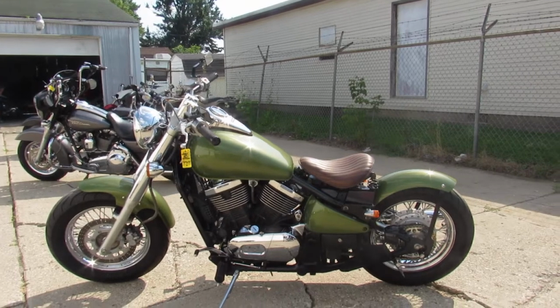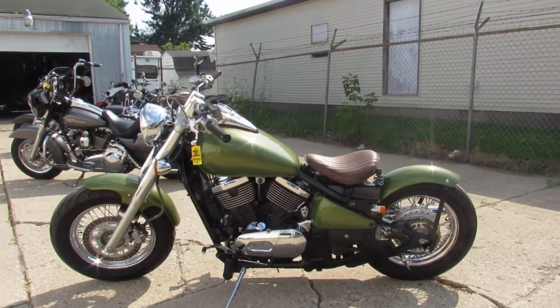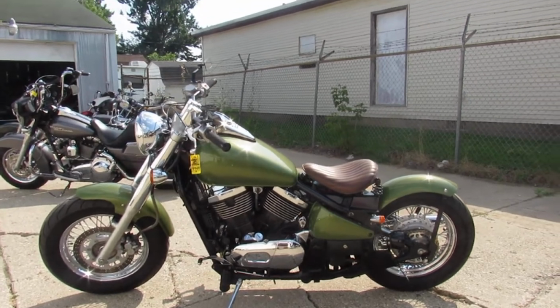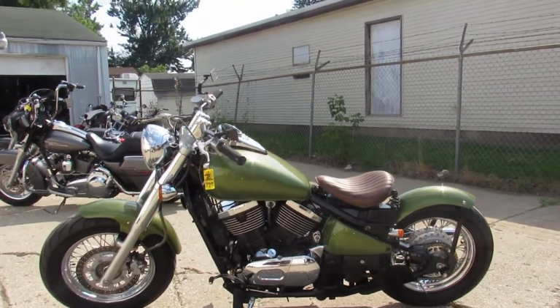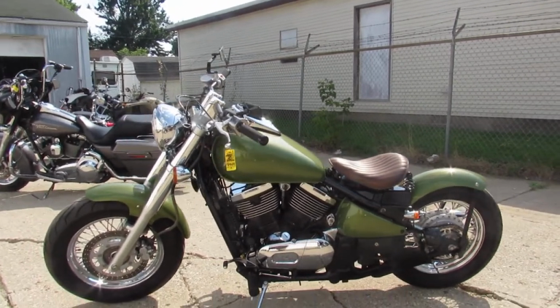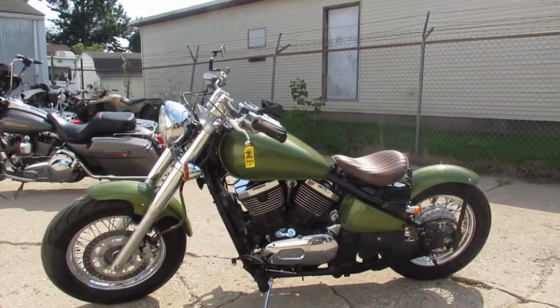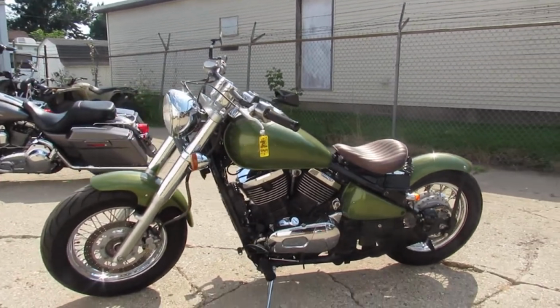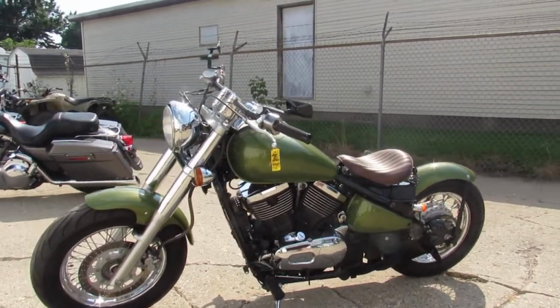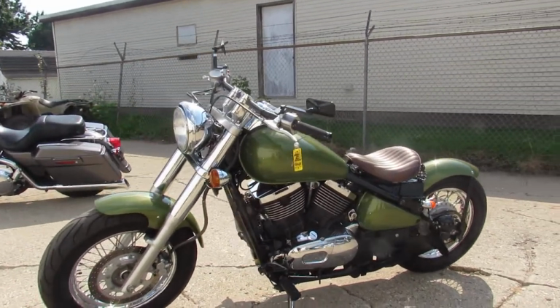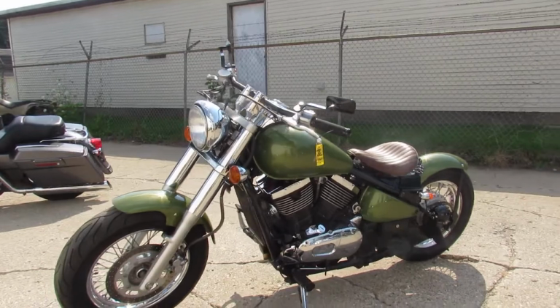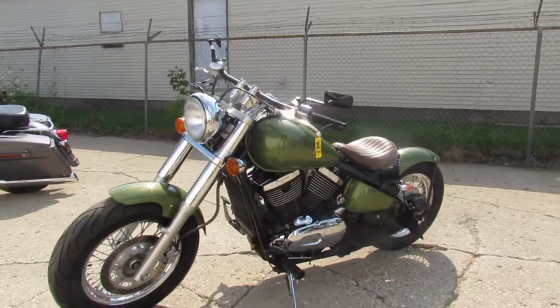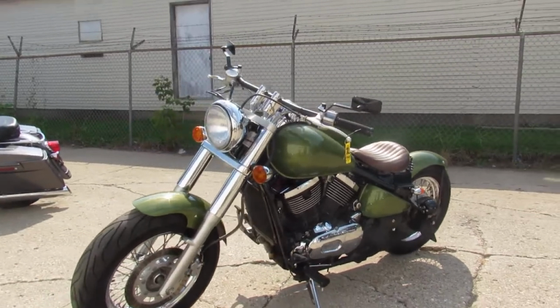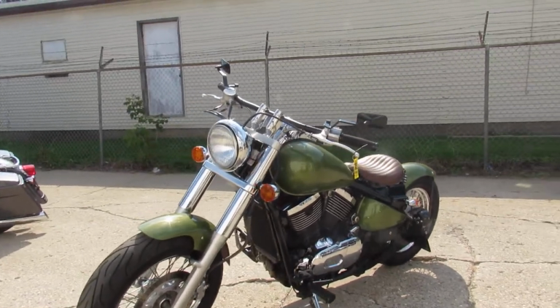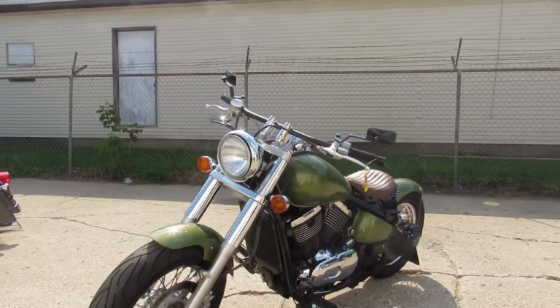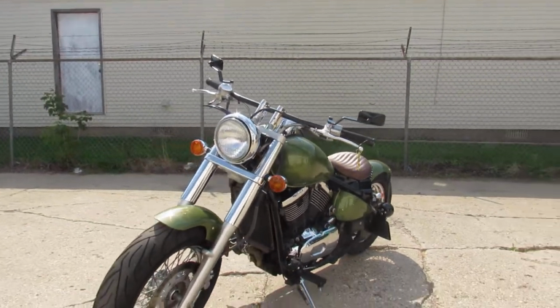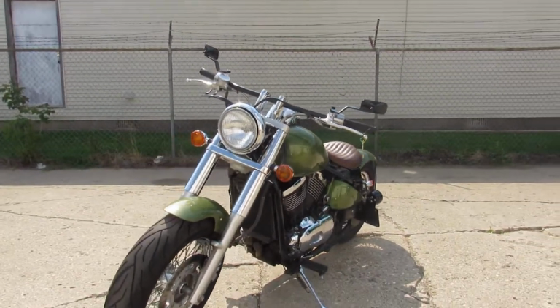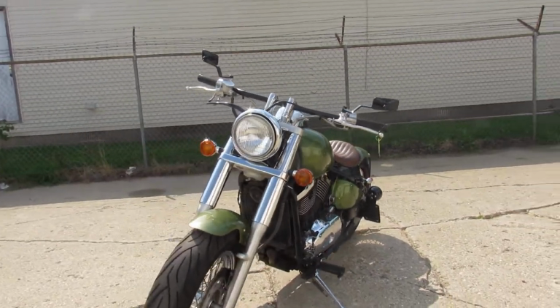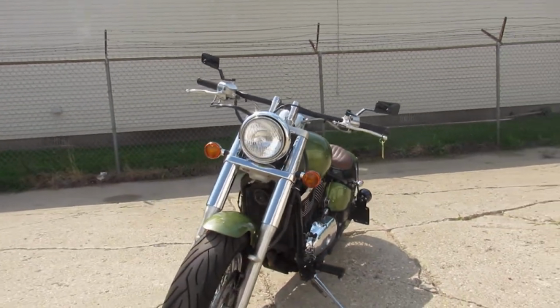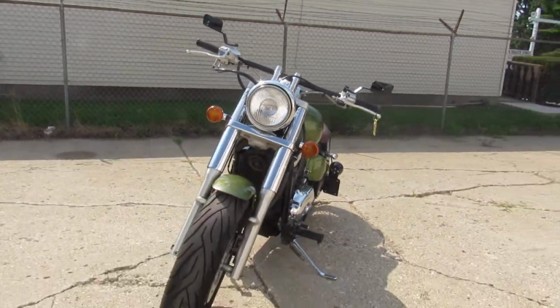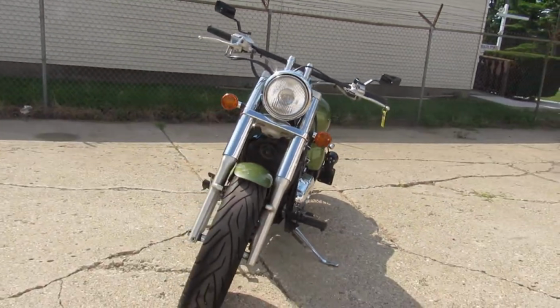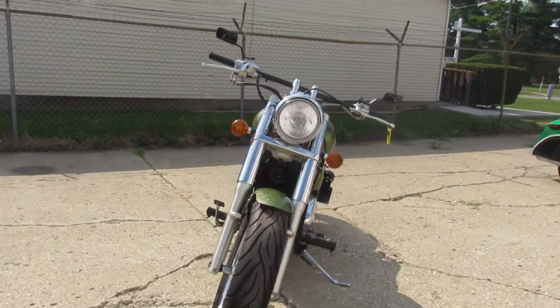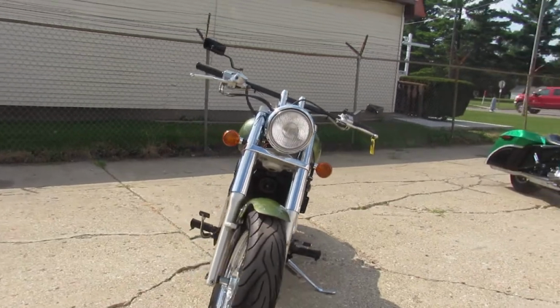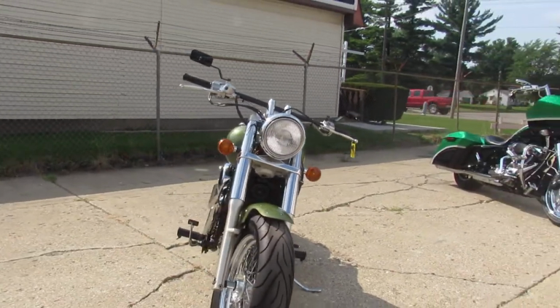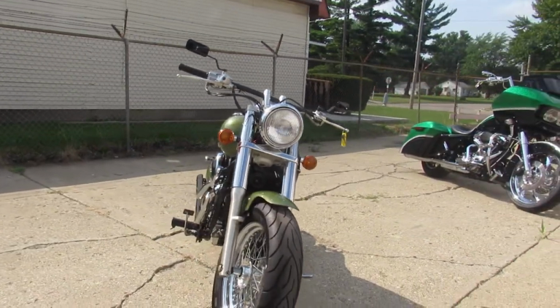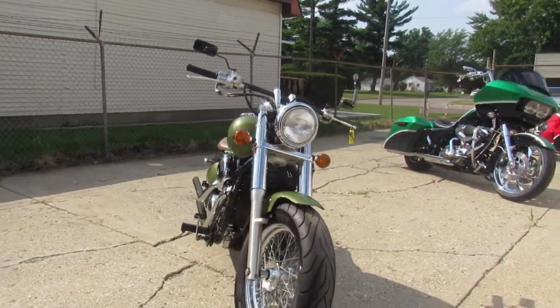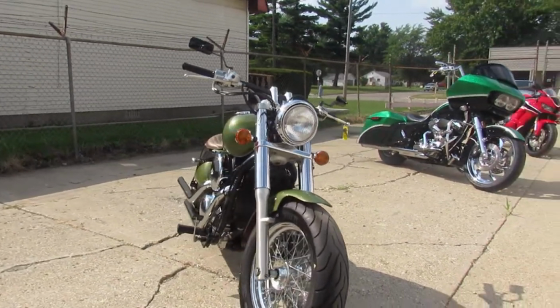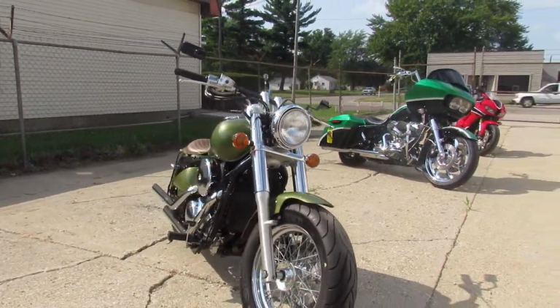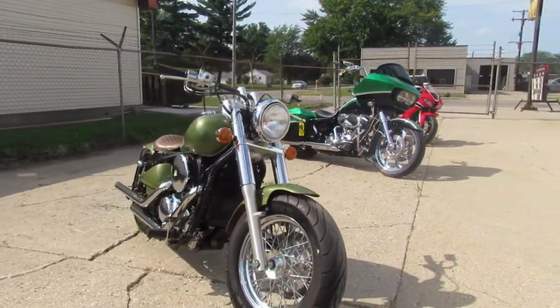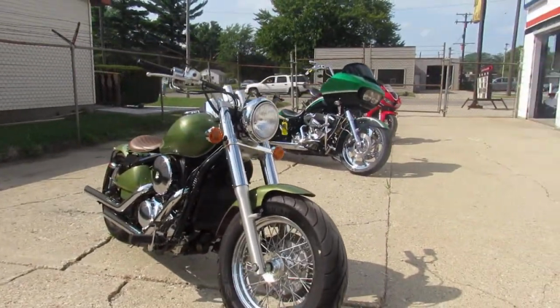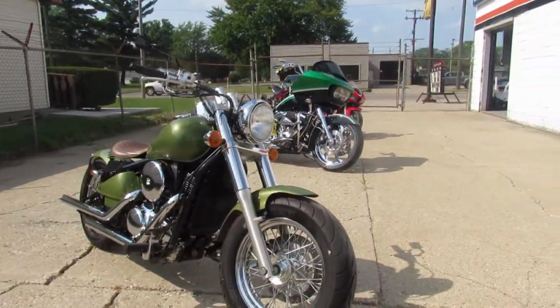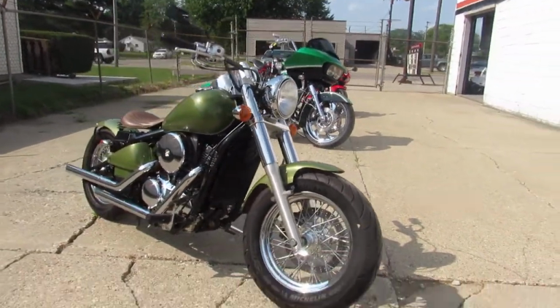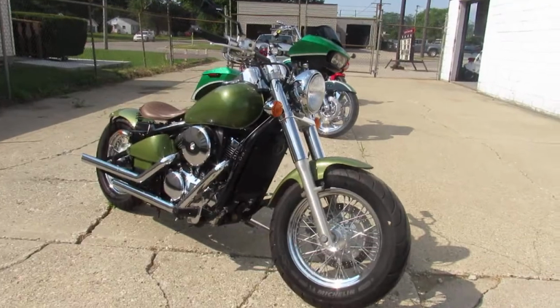Hey guys, ApprovalPowerSports.com here doing some videos on some bikes that we just got in. This one here is a 2005 Vulcan 800 Bobber for sale. This one's done right. It's got everything works on it. Bring your magnifying glass because it's one clean bike, guys.